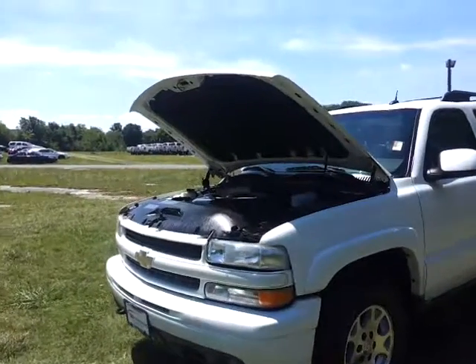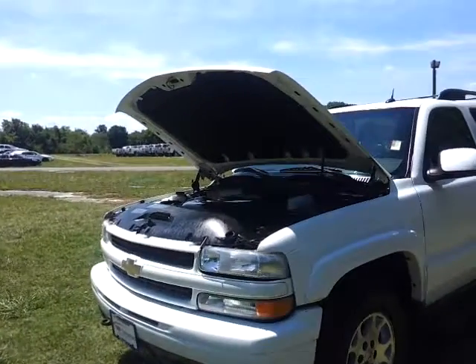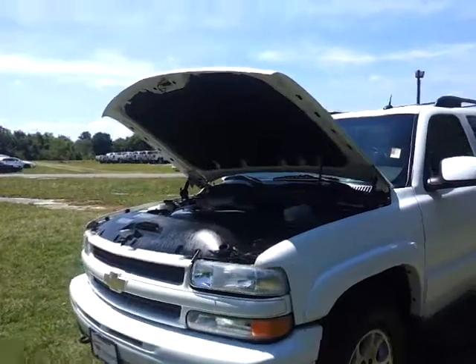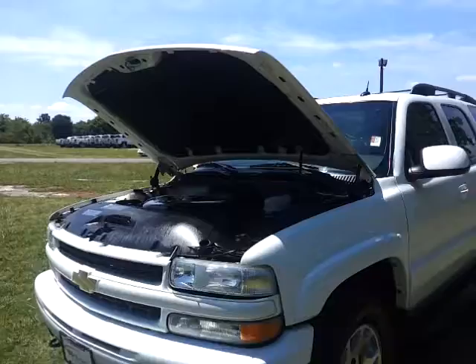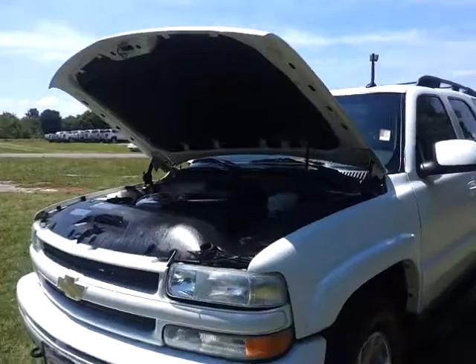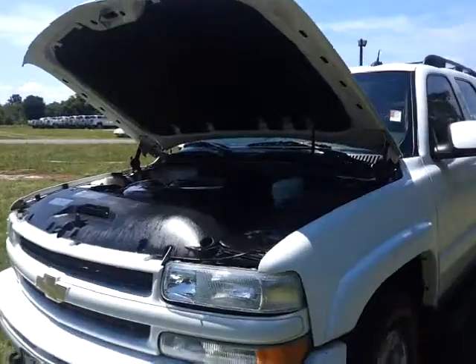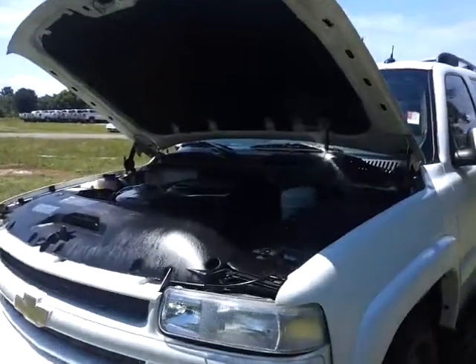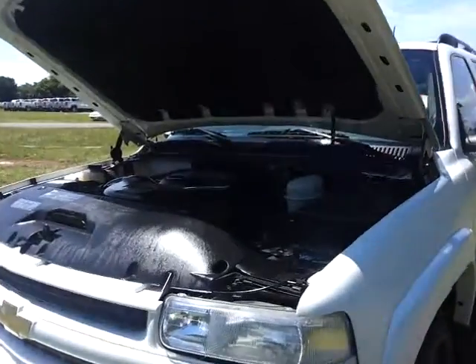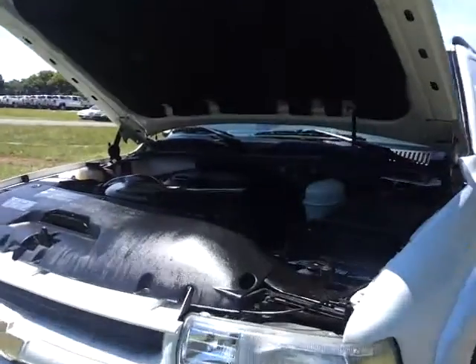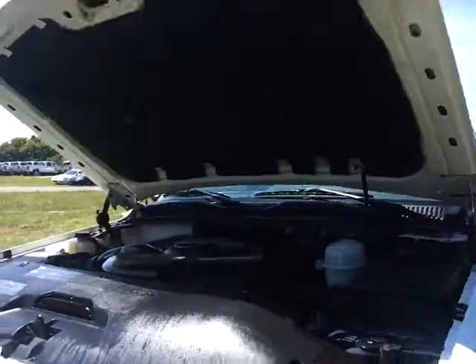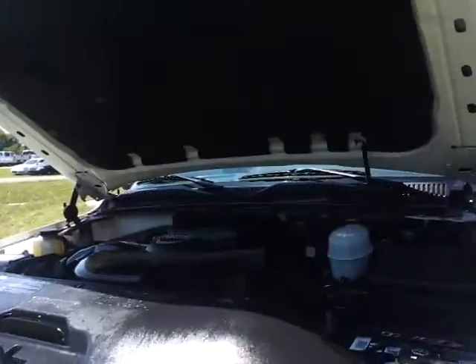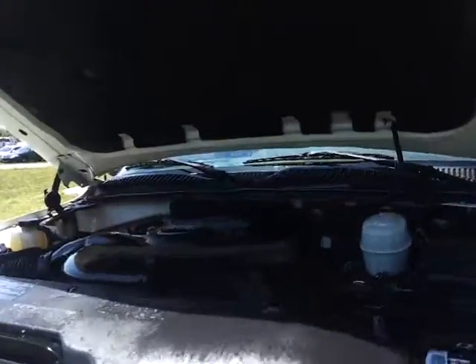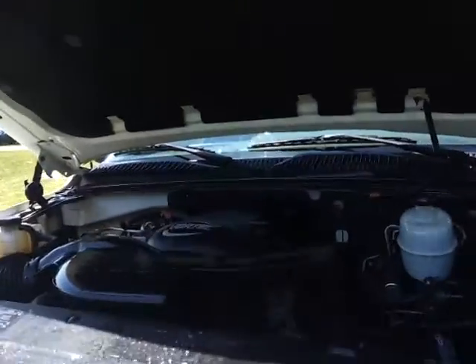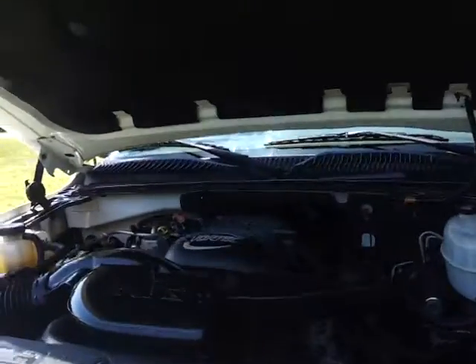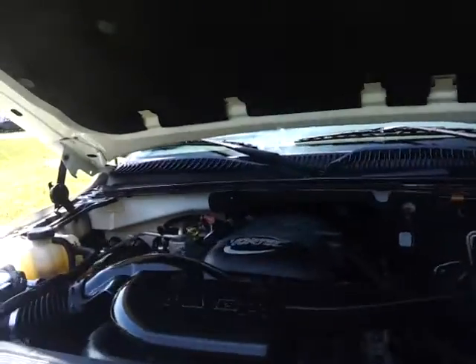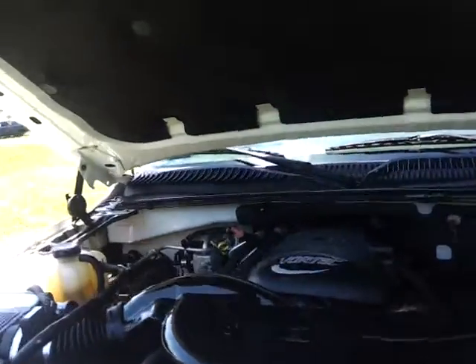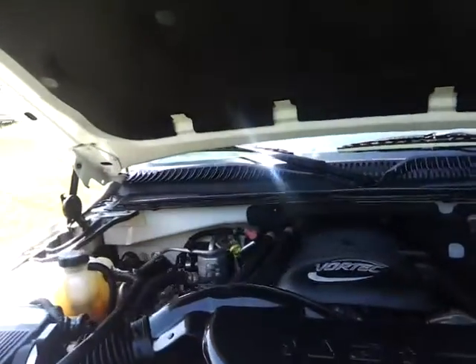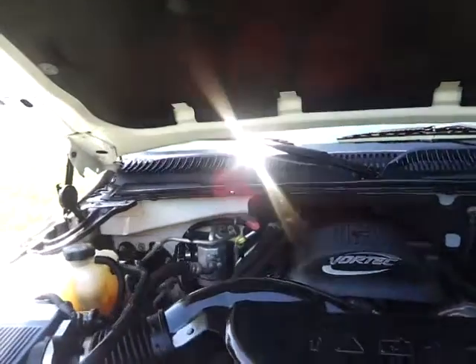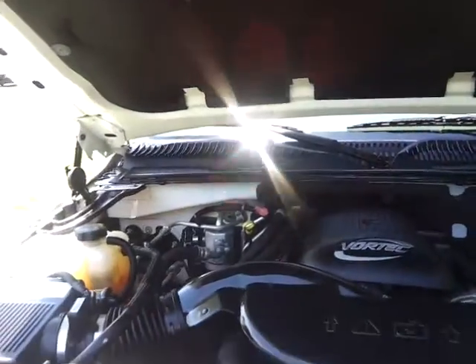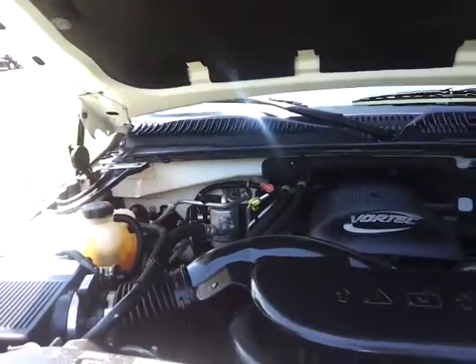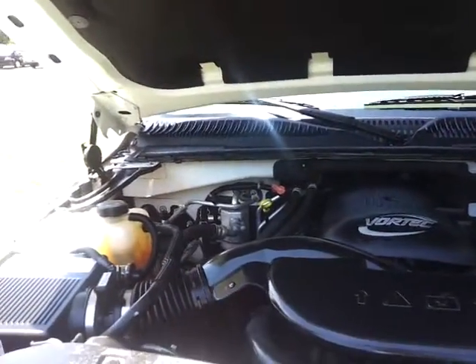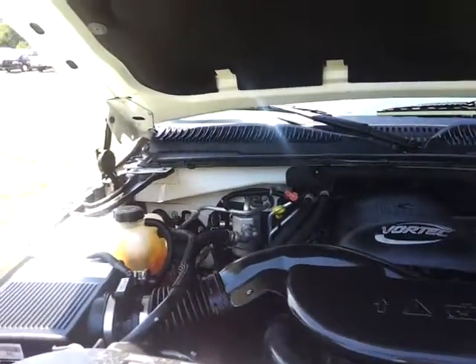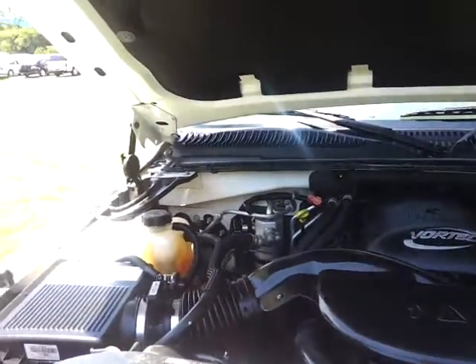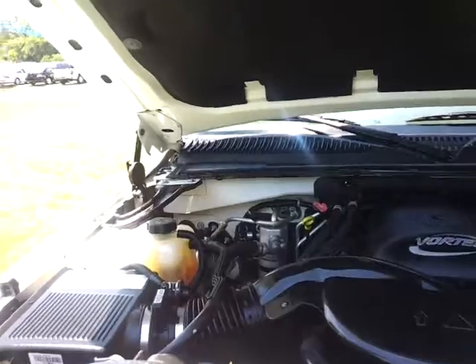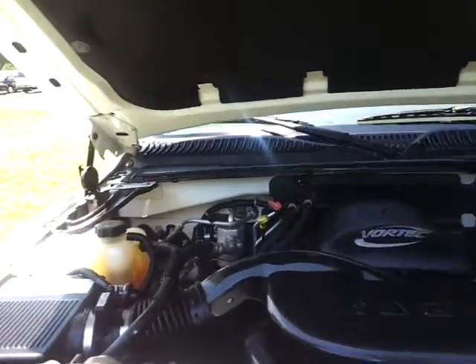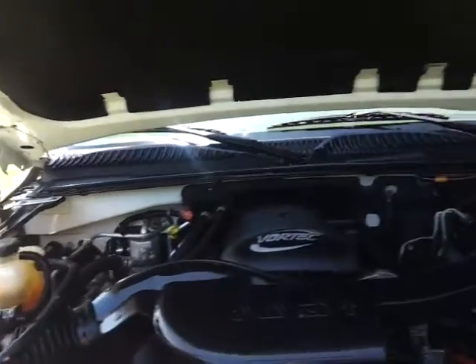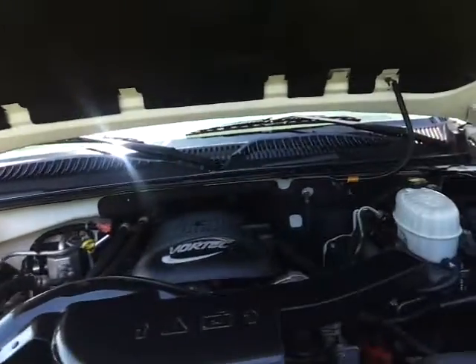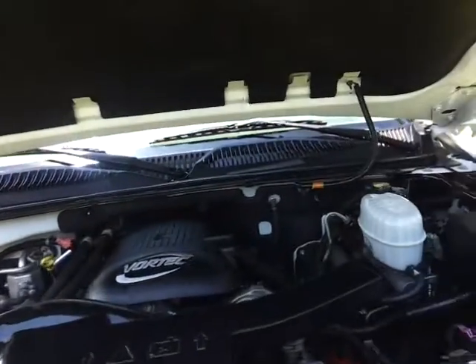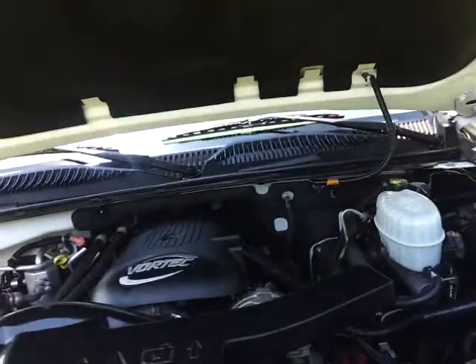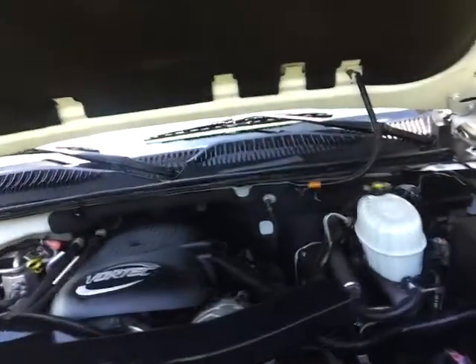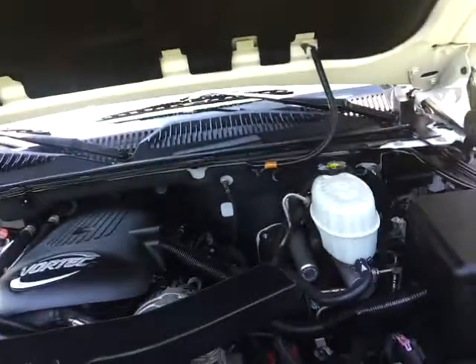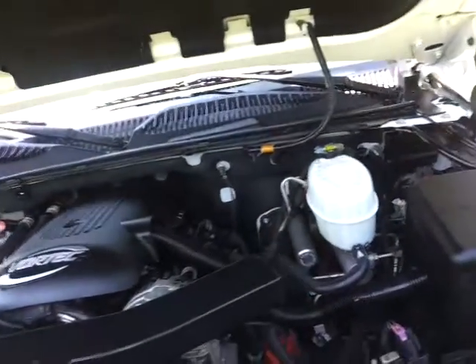It's got the 5.3 Vortec V8. We have fully serviced this vehicle, and this vehicle was actually bought new at our Chevrolet store here right in Murfreesboro, Tennessee.